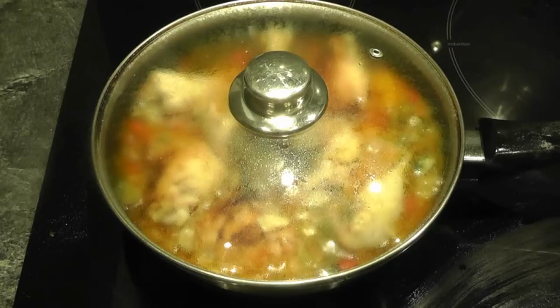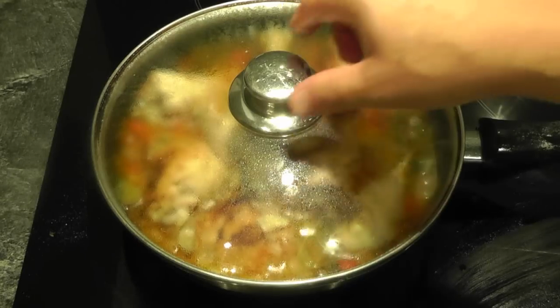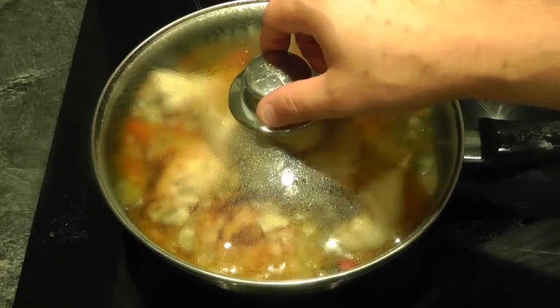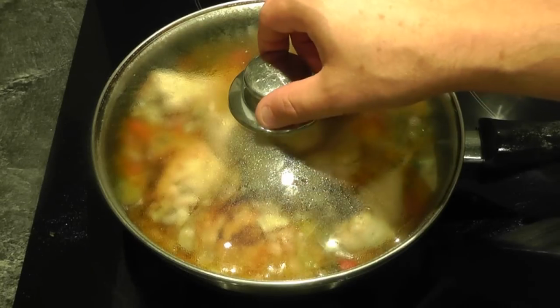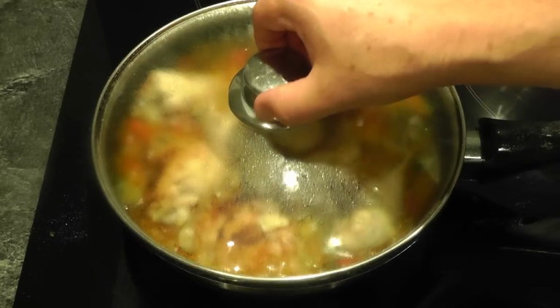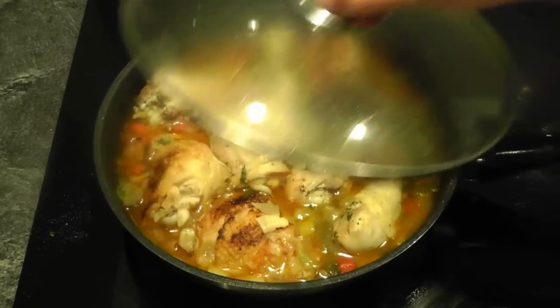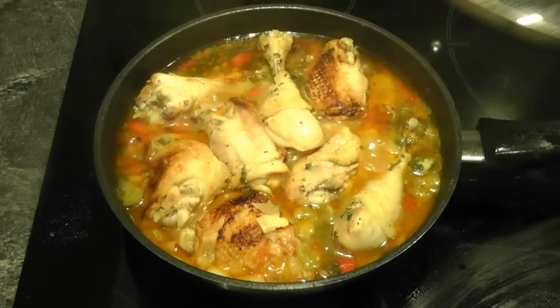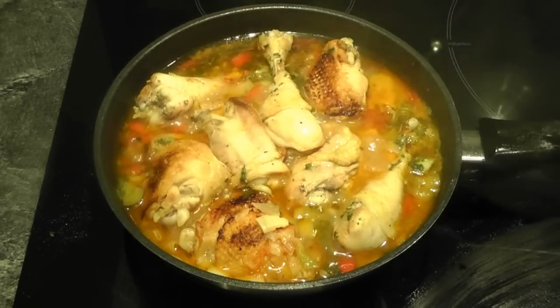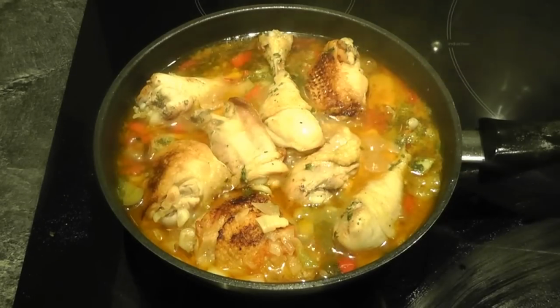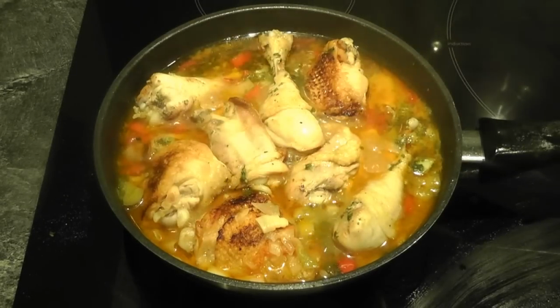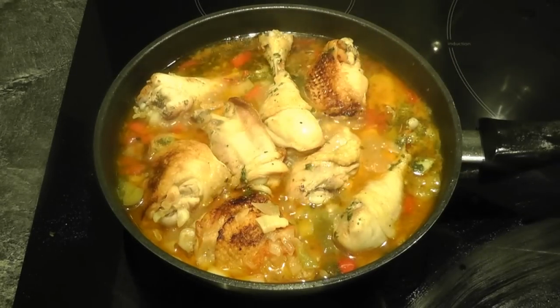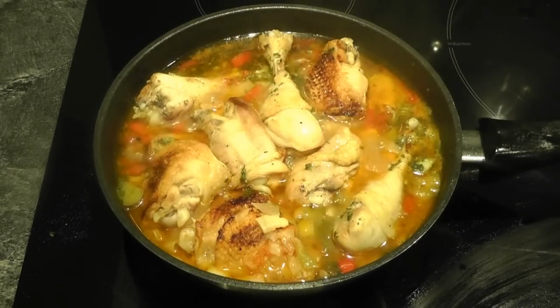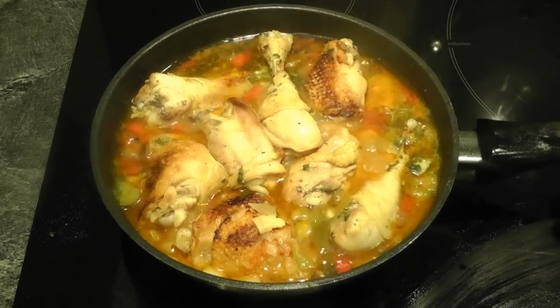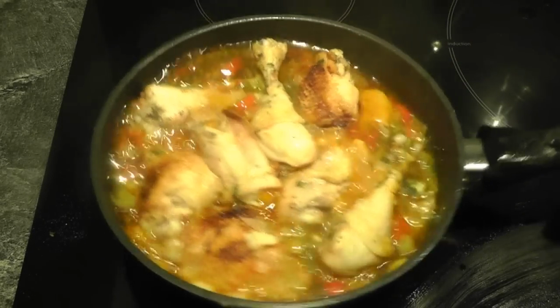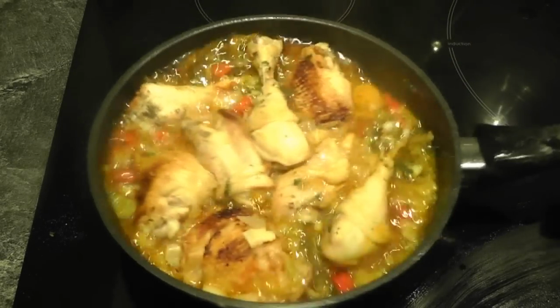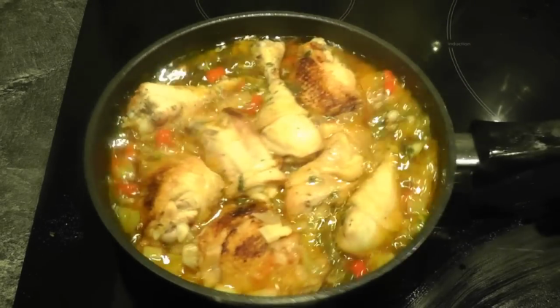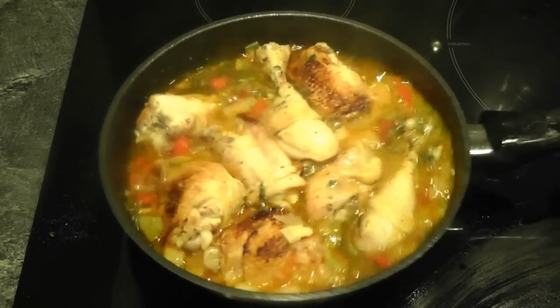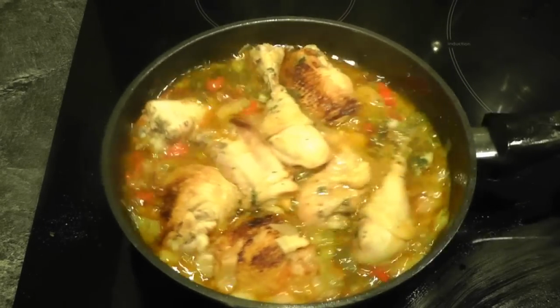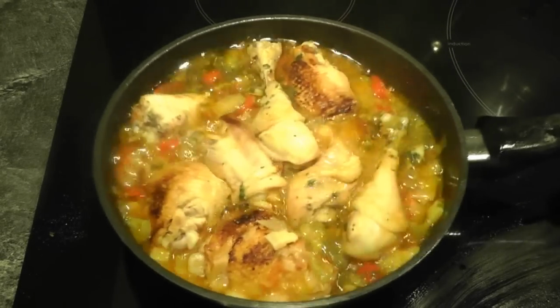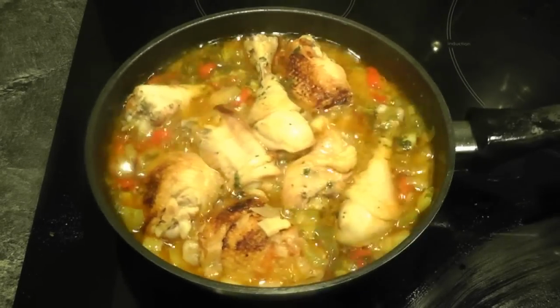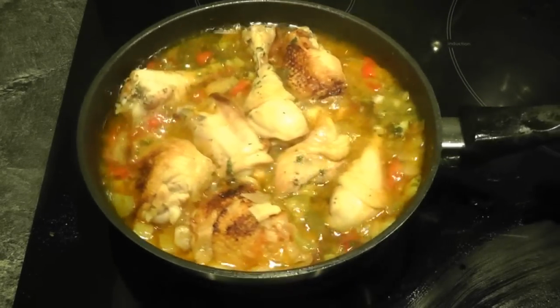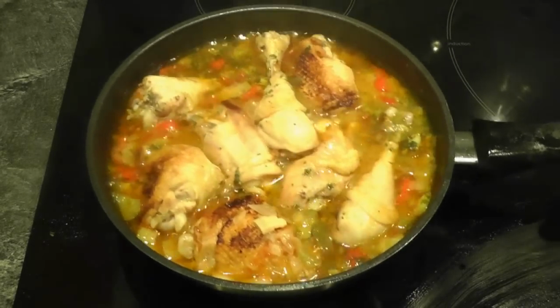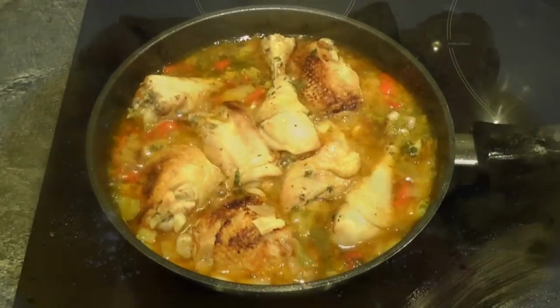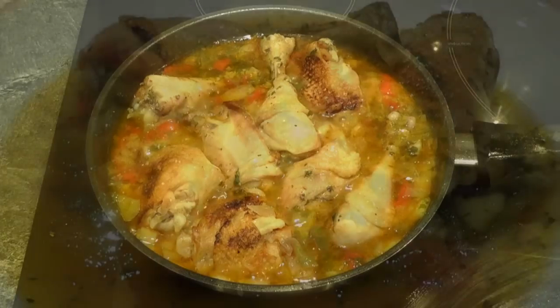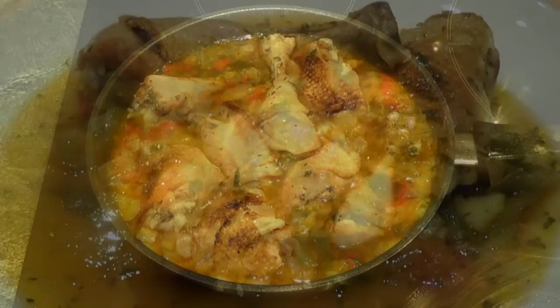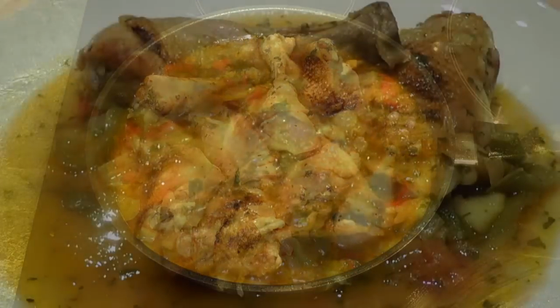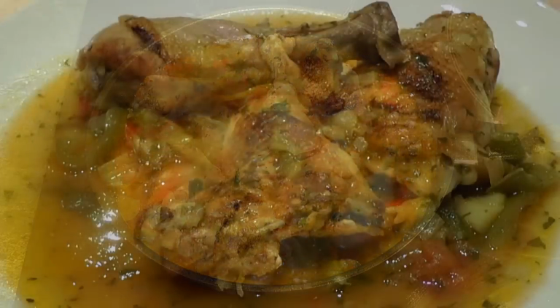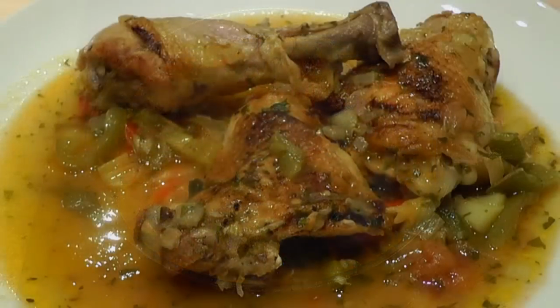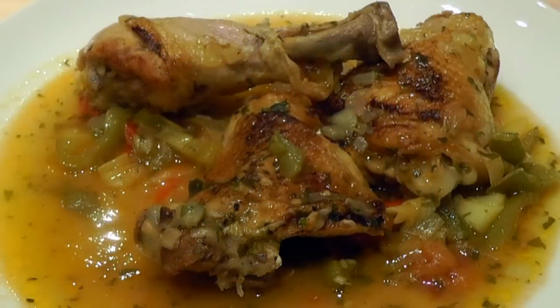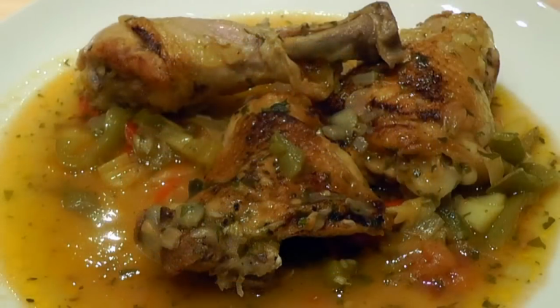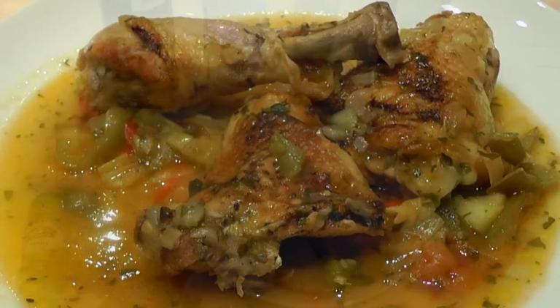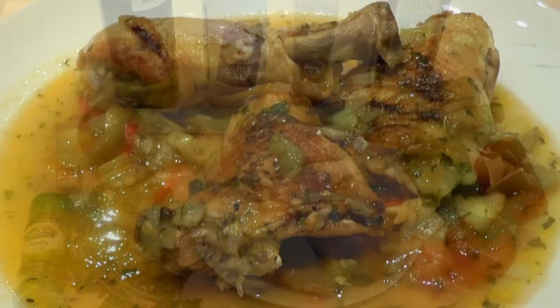Going to be making a chicken dish today. This chicken dish I've had many times in Spain, so I thought I'd share it with you. It's absolutely delicious.